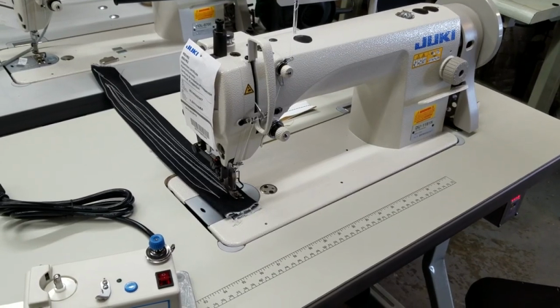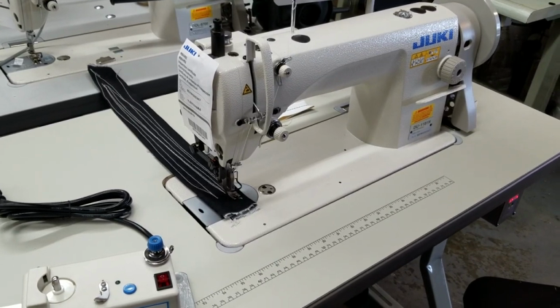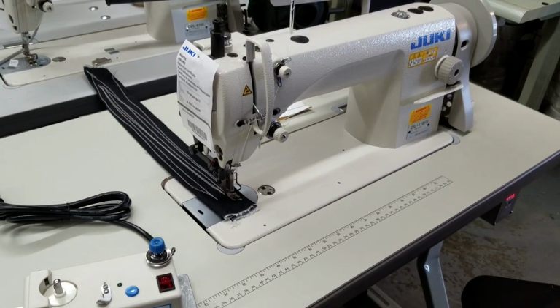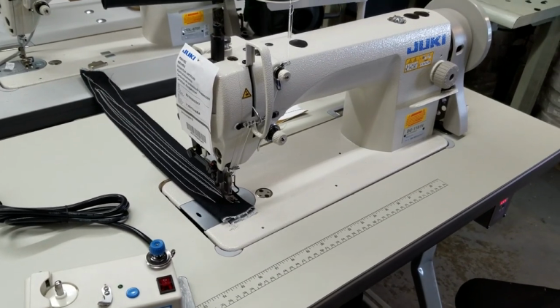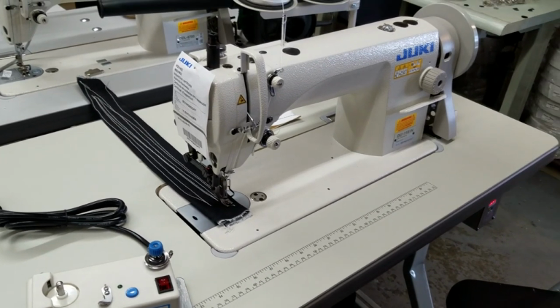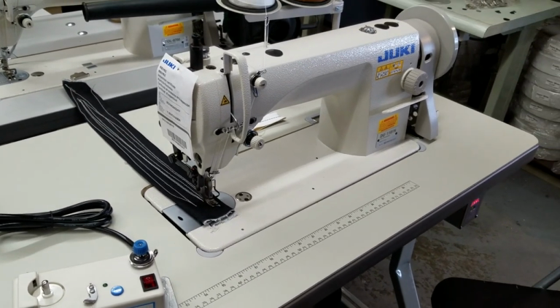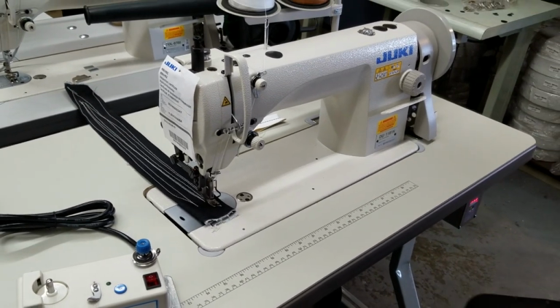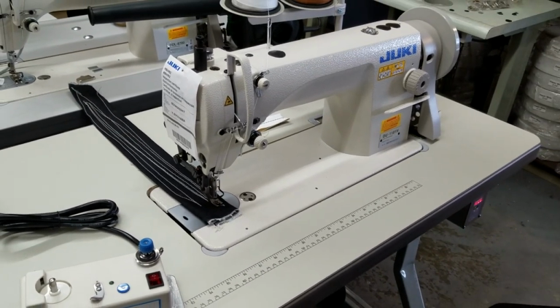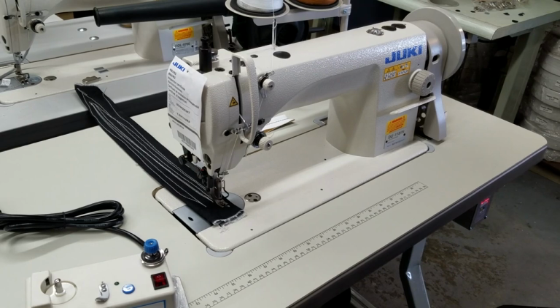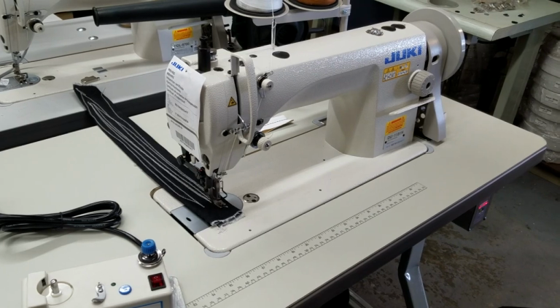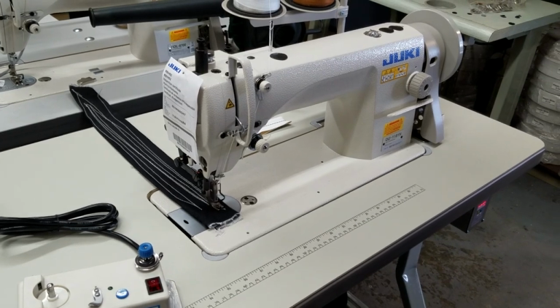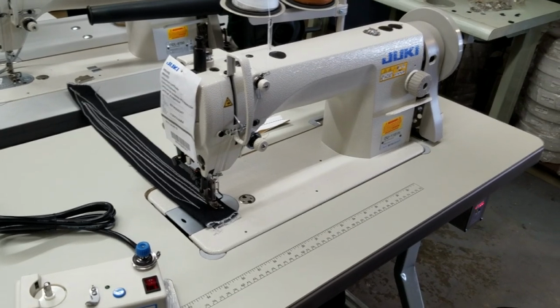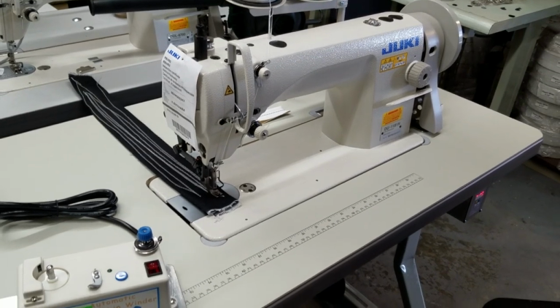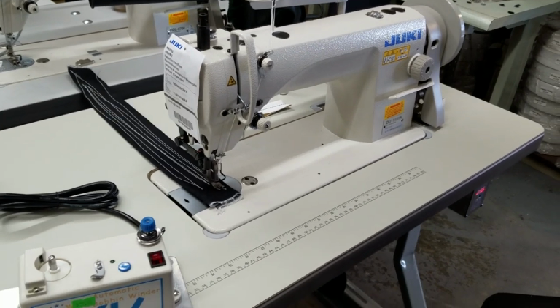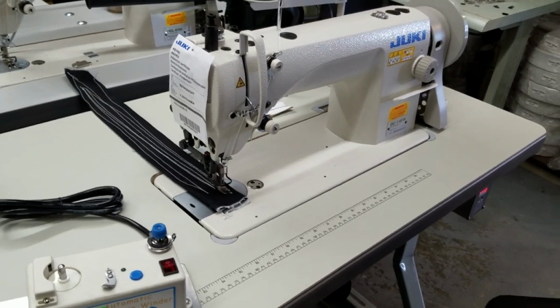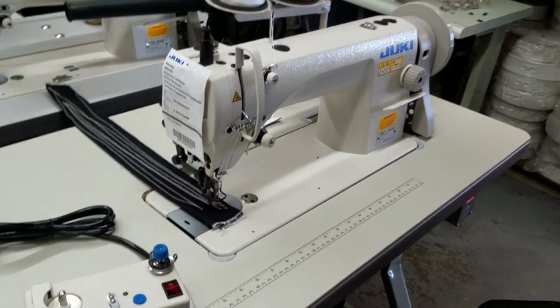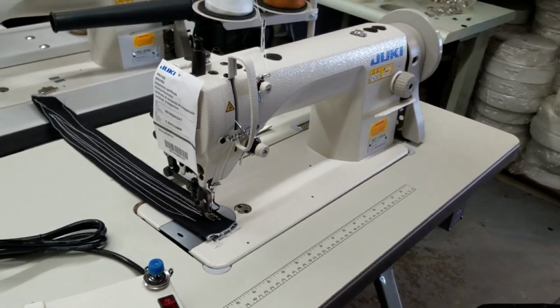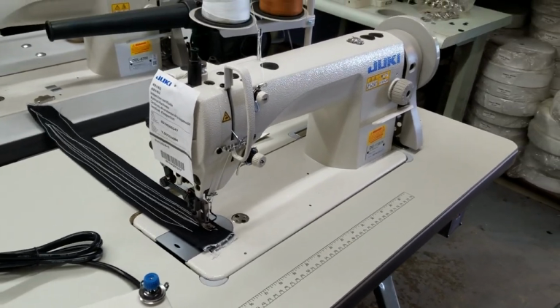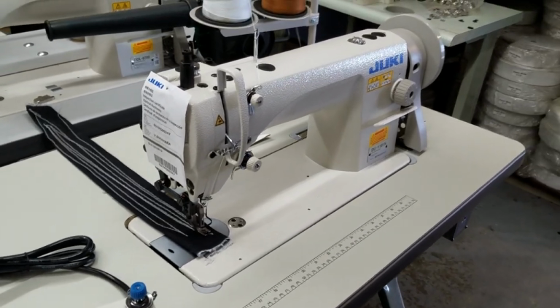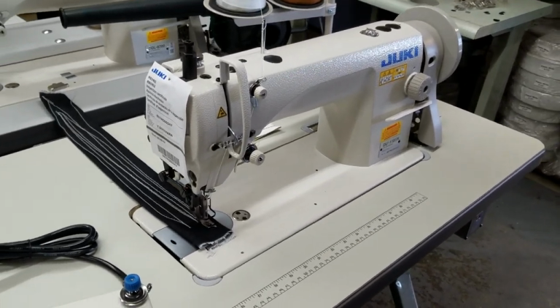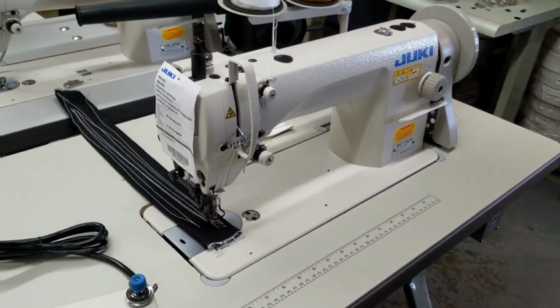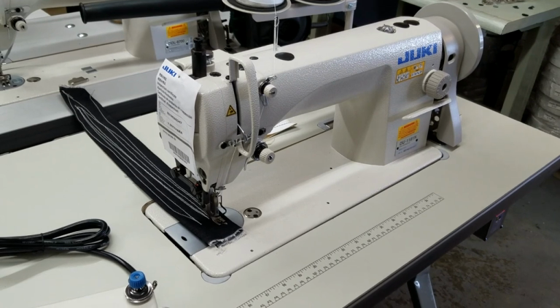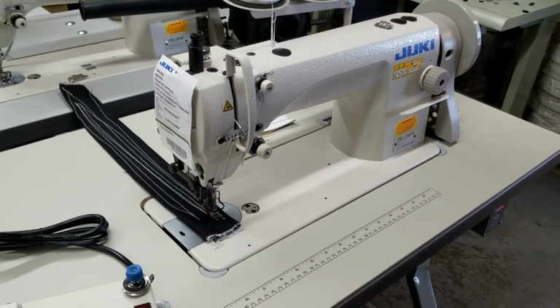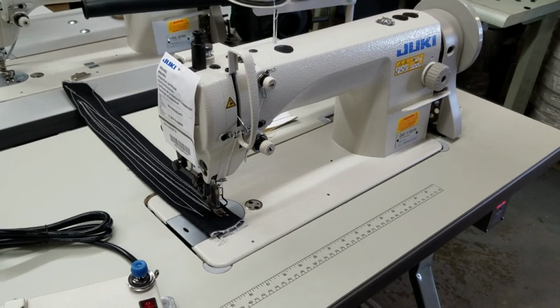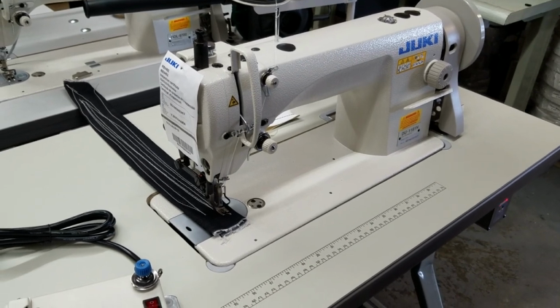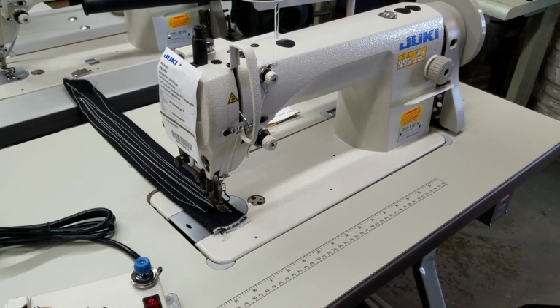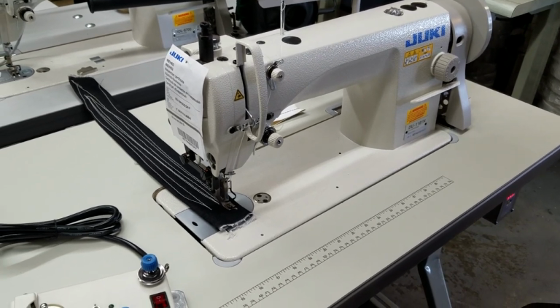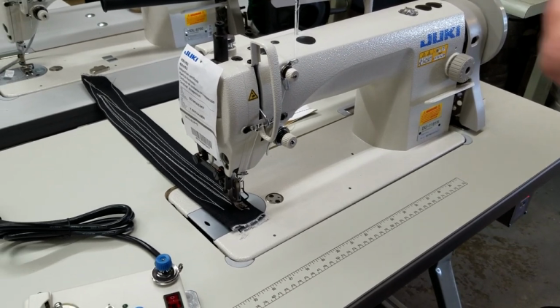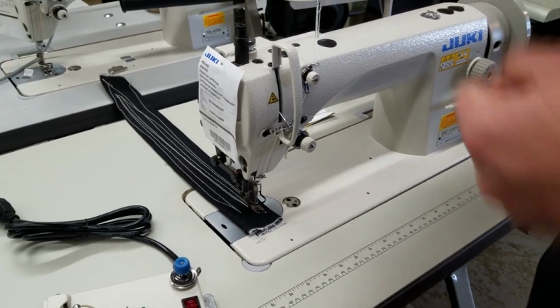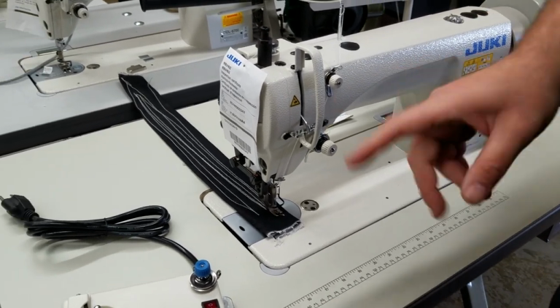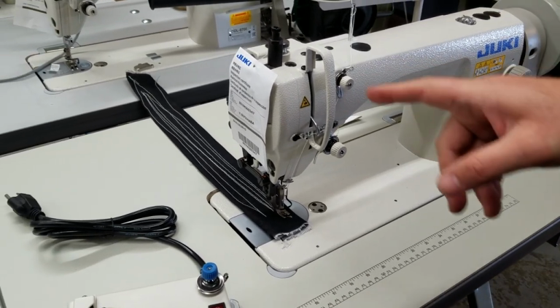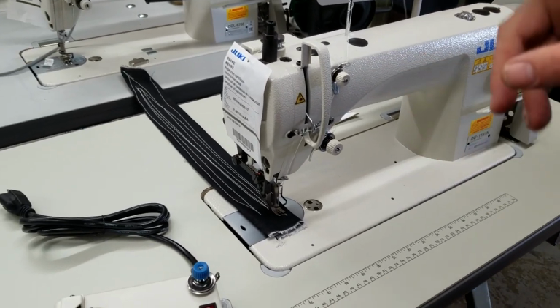Hello, this is David from goldstartool.com and today I'm going to go over a quick video regarding how to oil your machine — where to oil, where not to oil, and all that stuff.